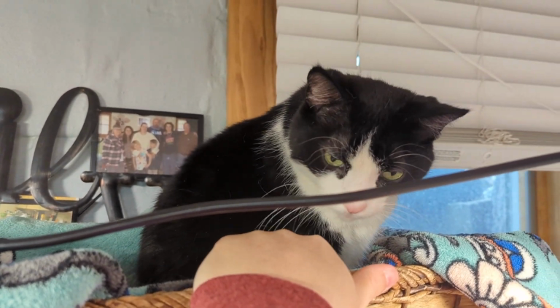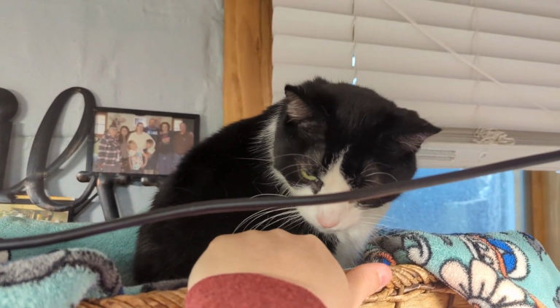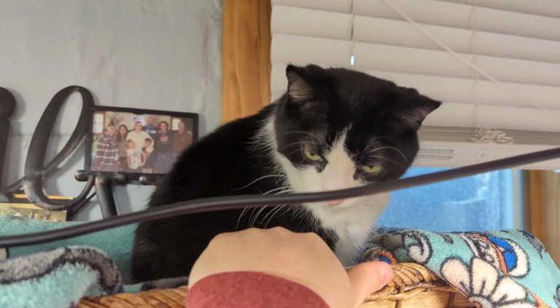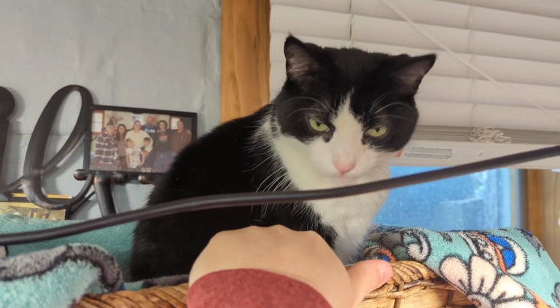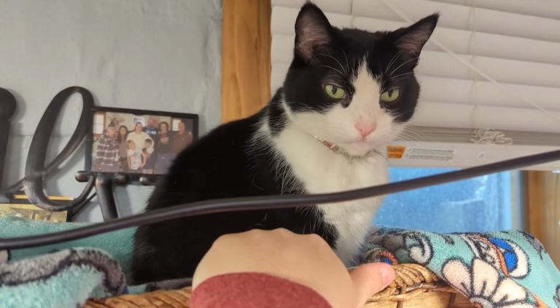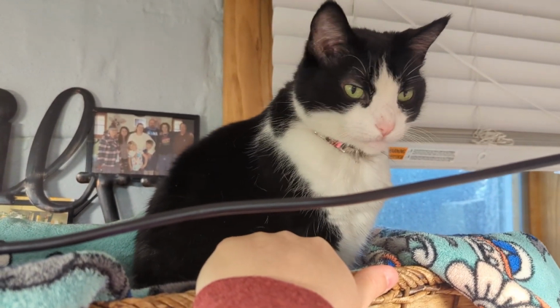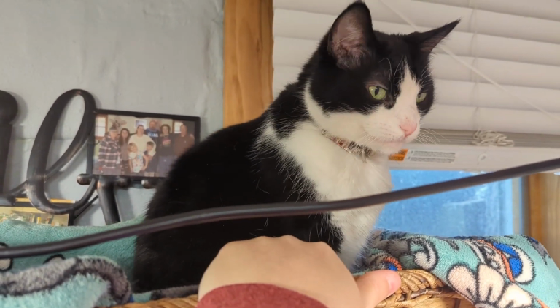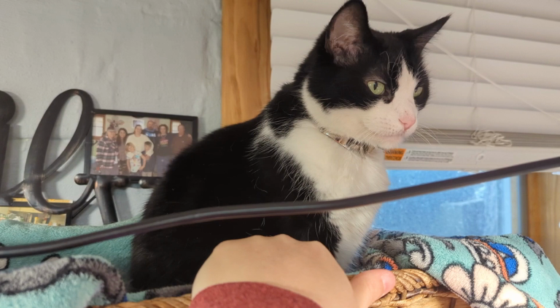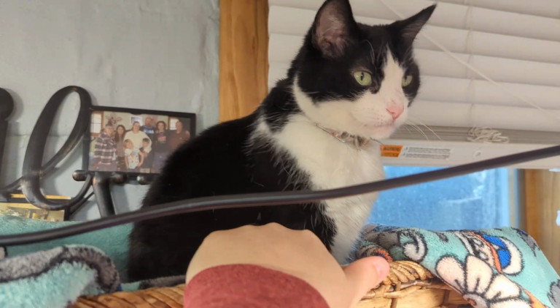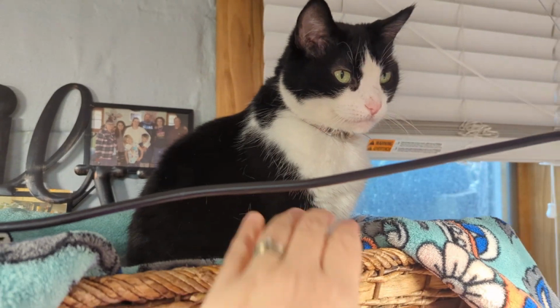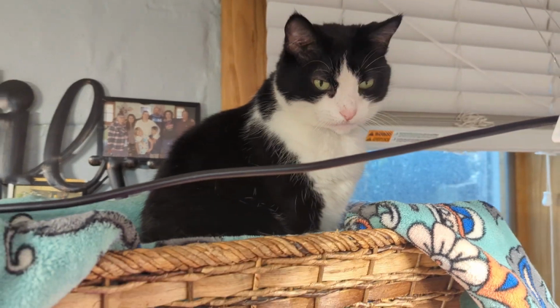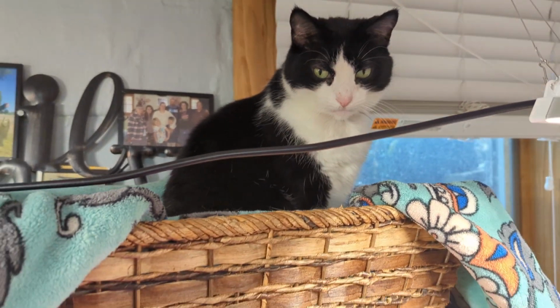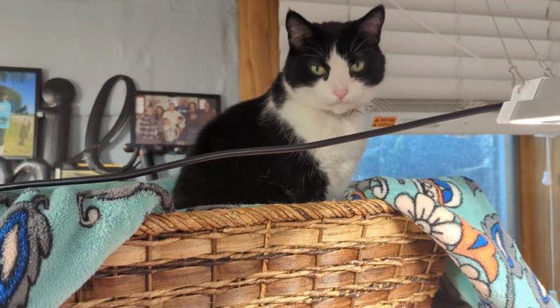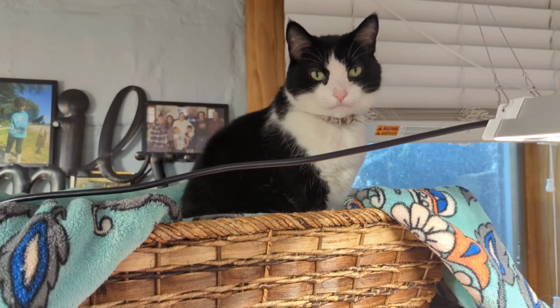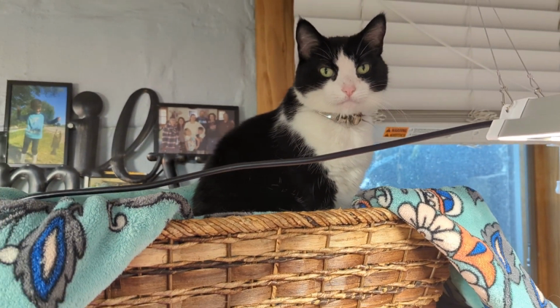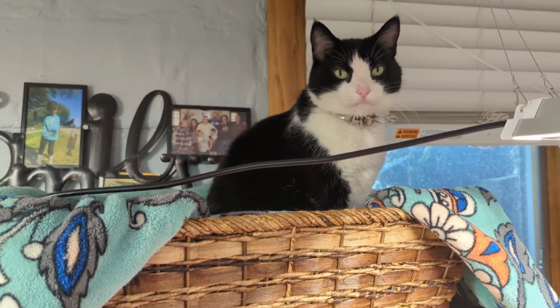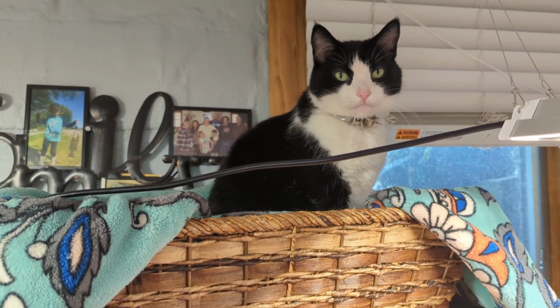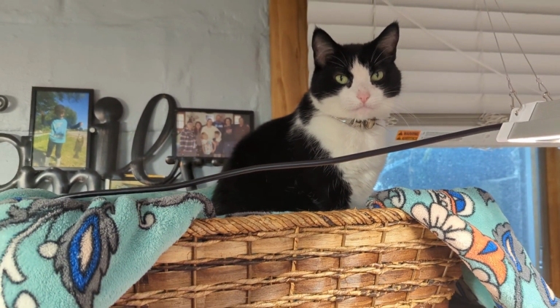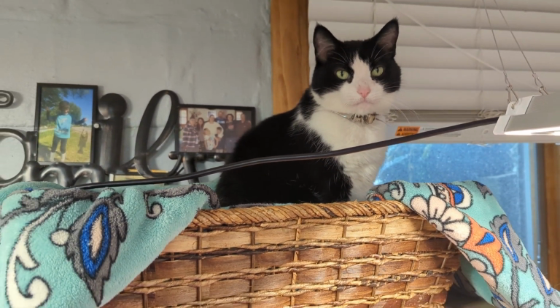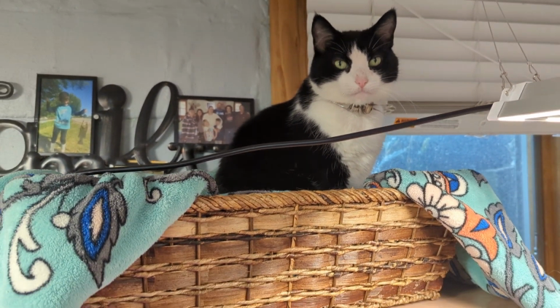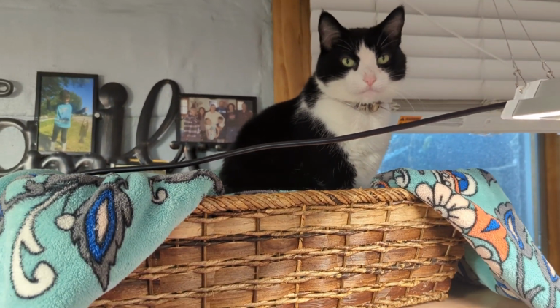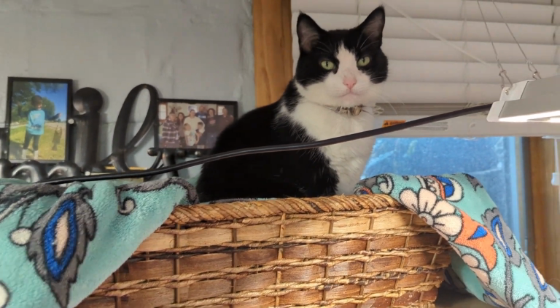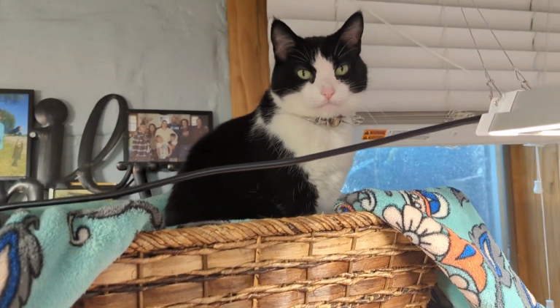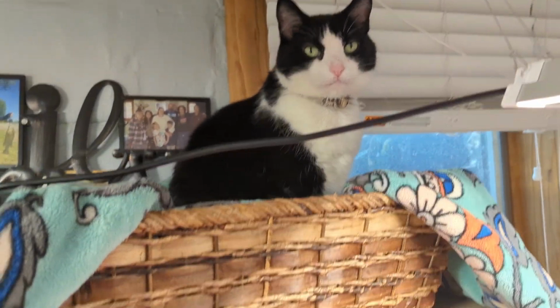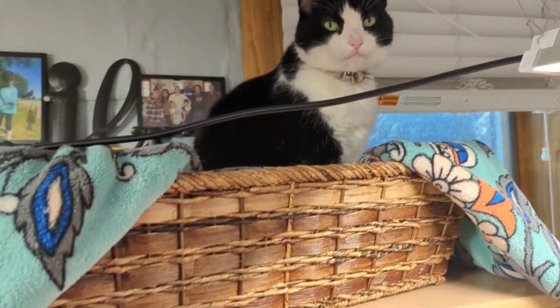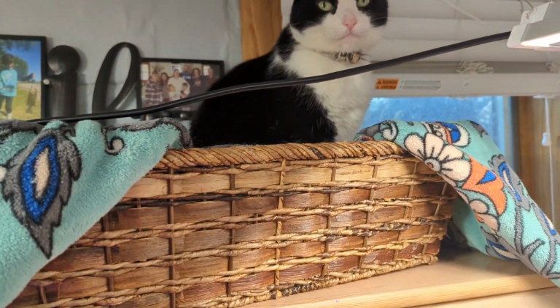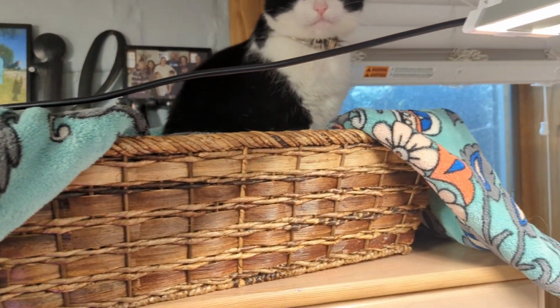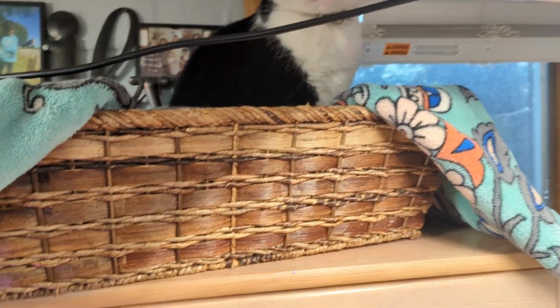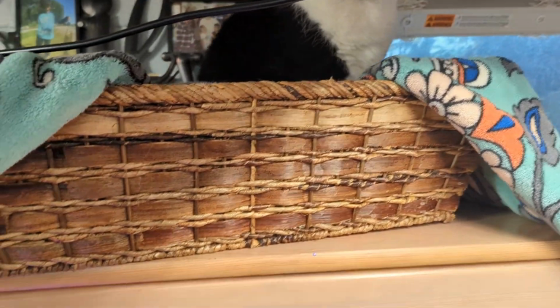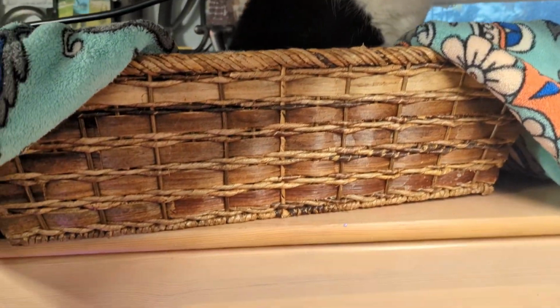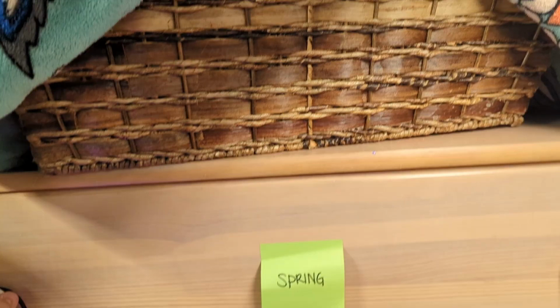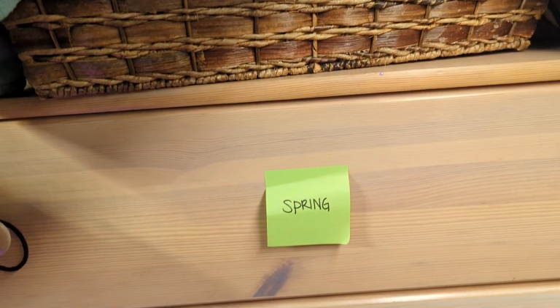But he's very much his own man — like, I will come to you when I'm ready. He's a lab cat. He likes to hang out down here with my plants.